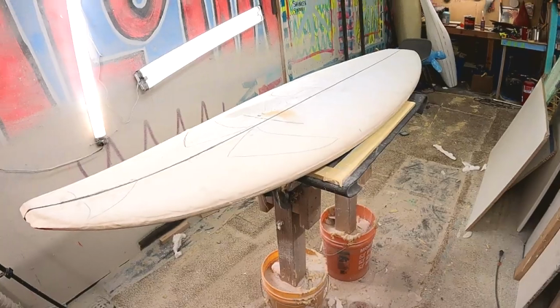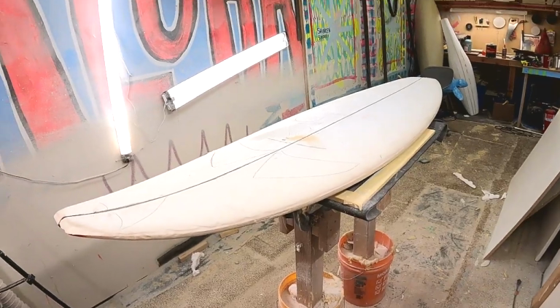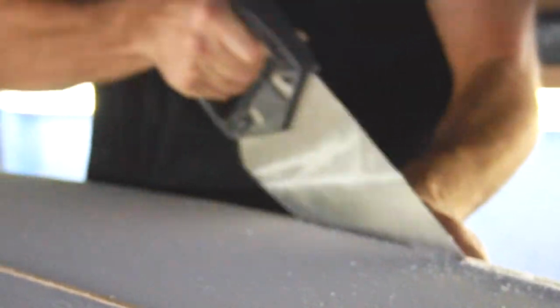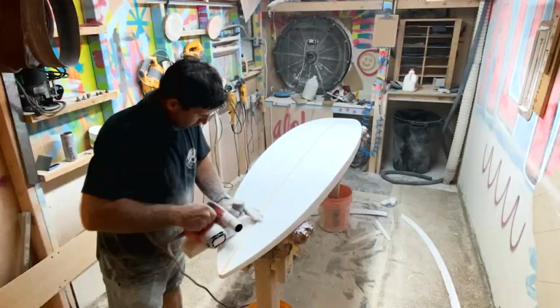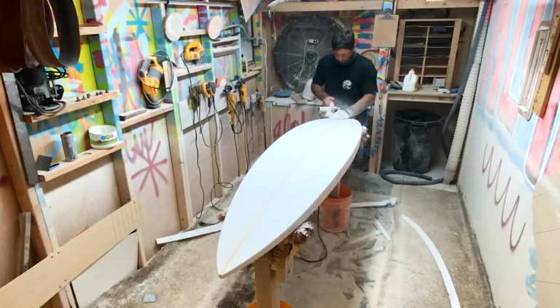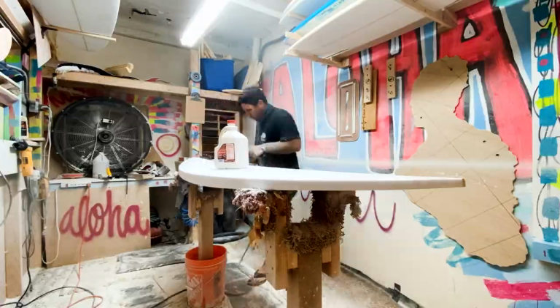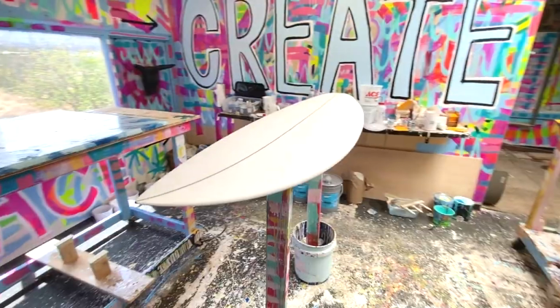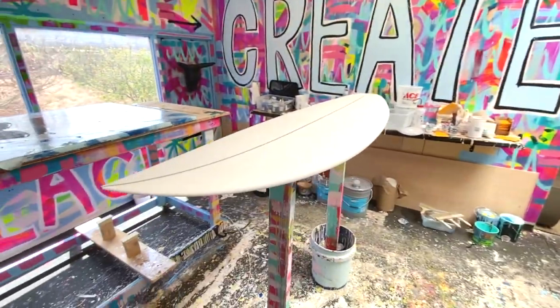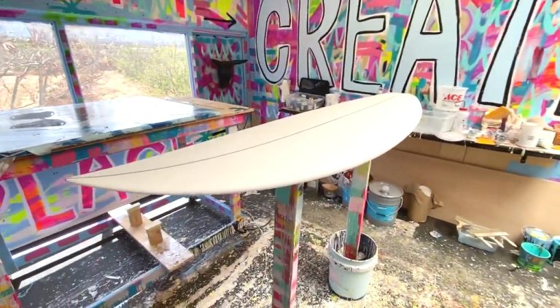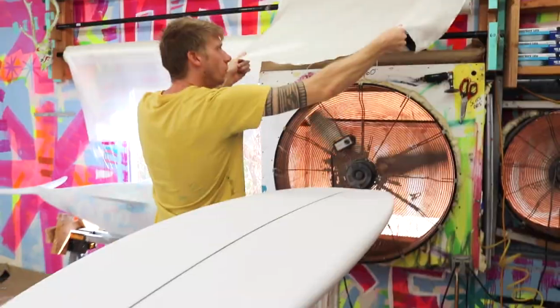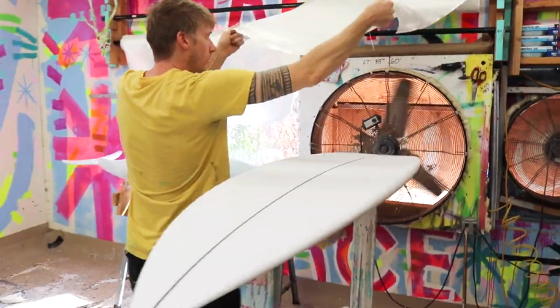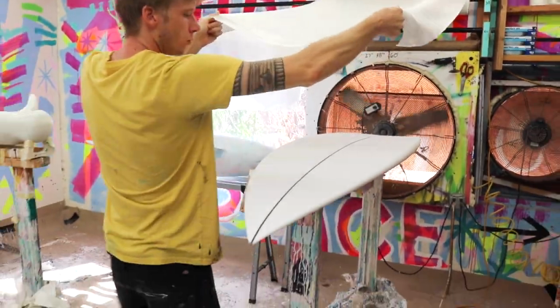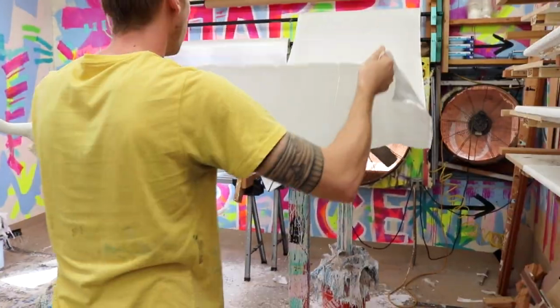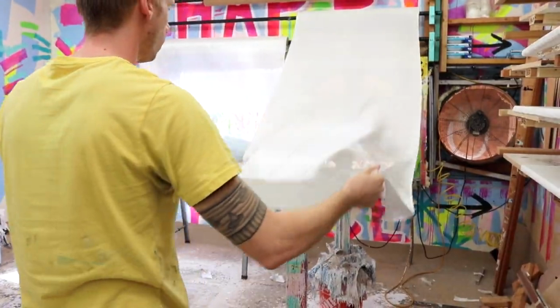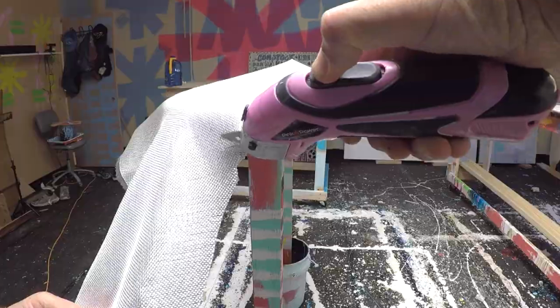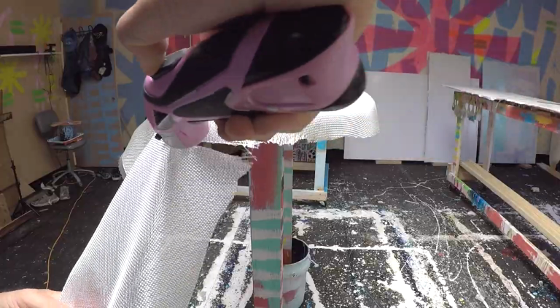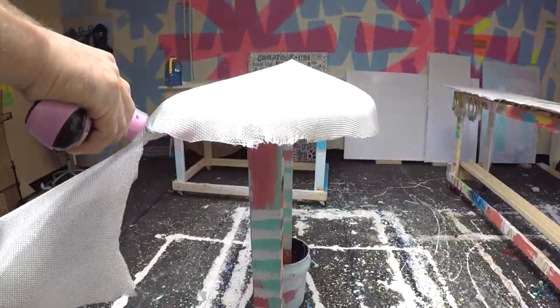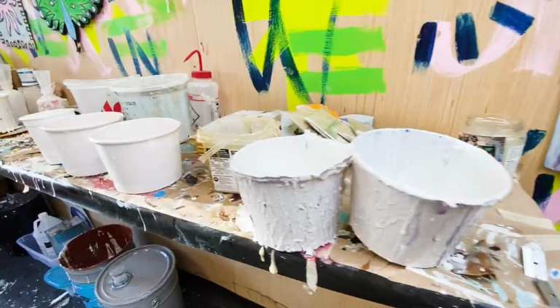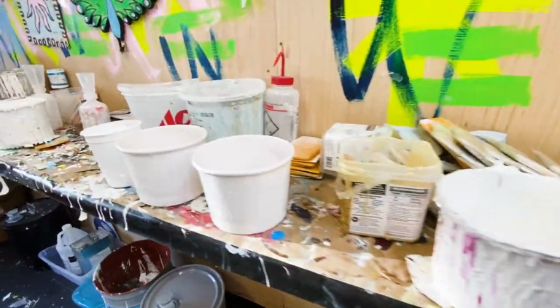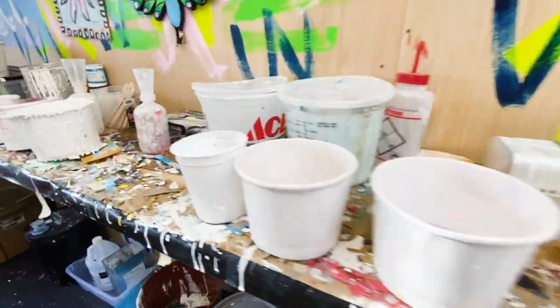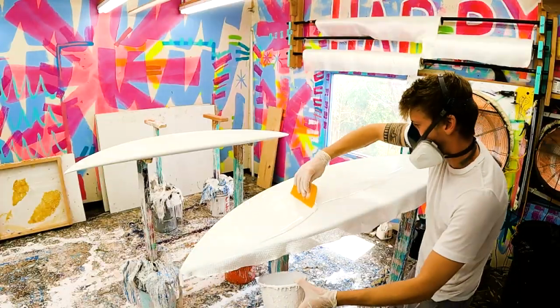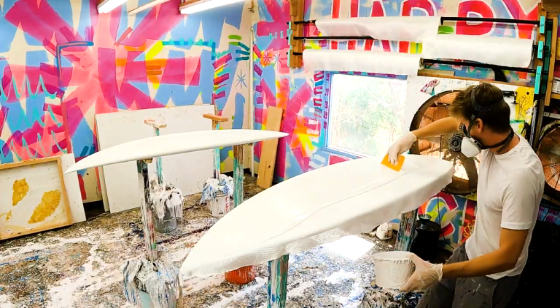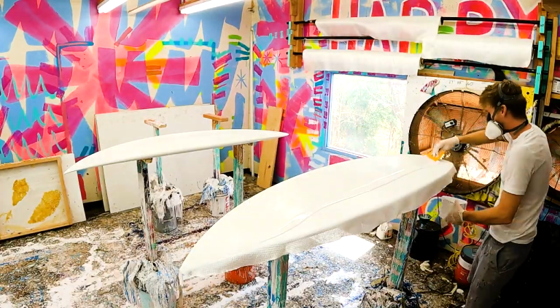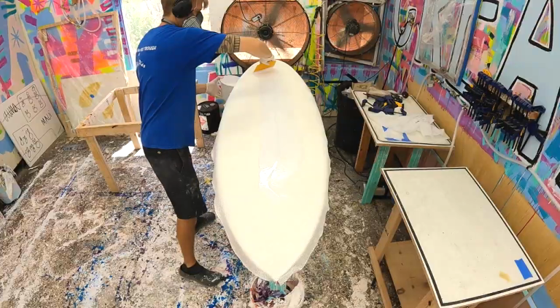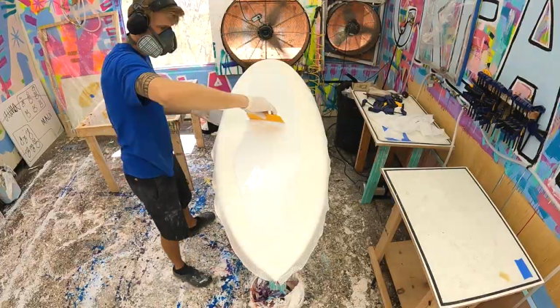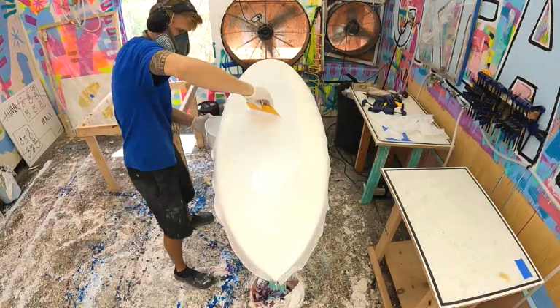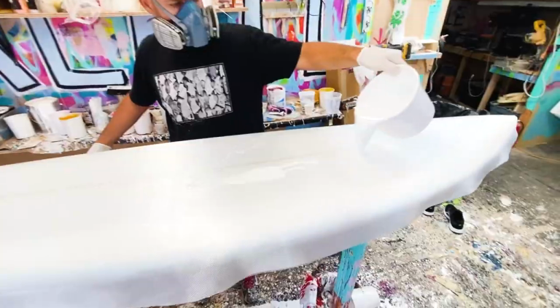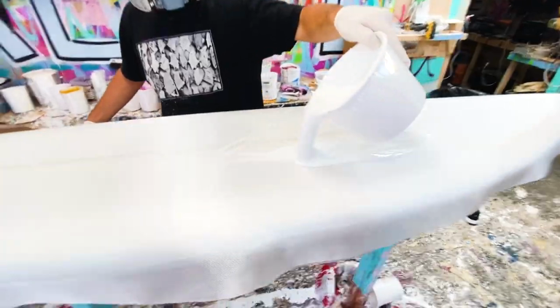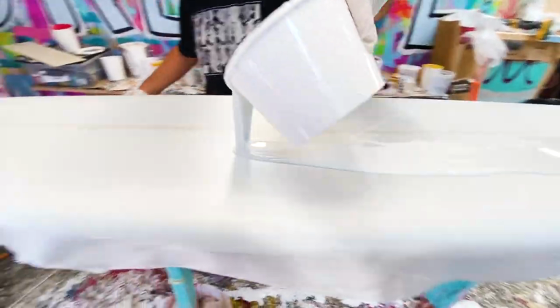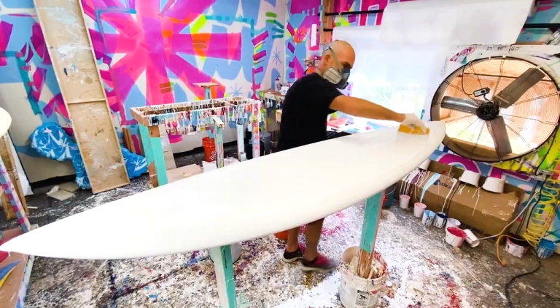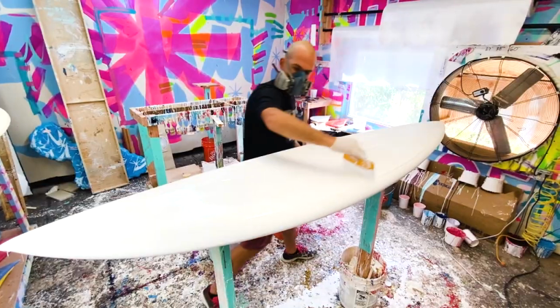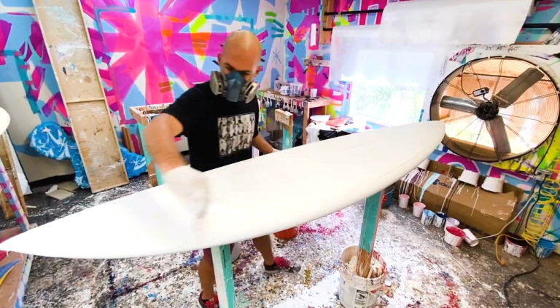First, a foam surfboard blank is cut and shaped into the desired design. Then fiberglass is laid over the board. Resin is used to laminate the fiberglass and give the surfboard strength. I use white pigmented resin so I have a bright surface to begin.